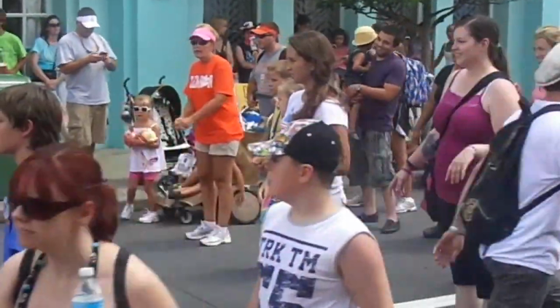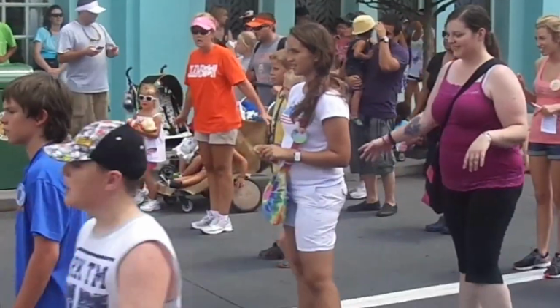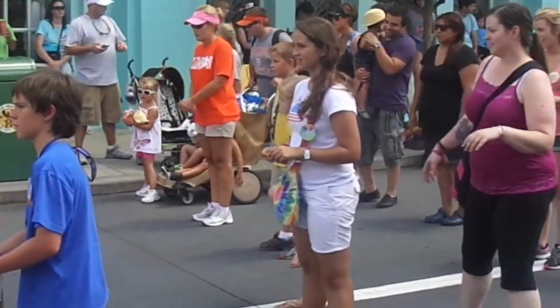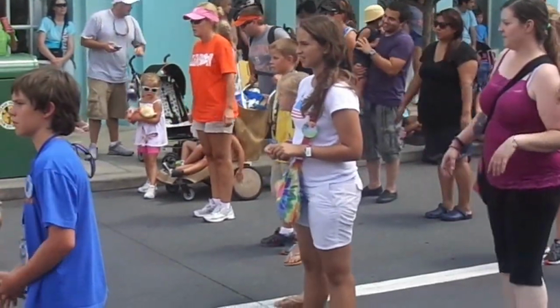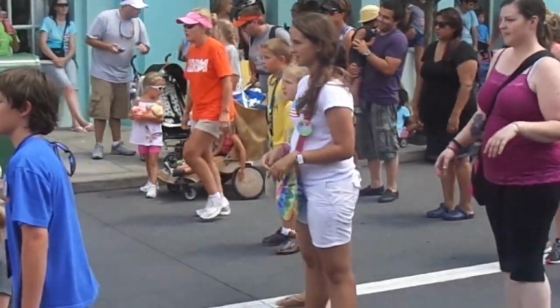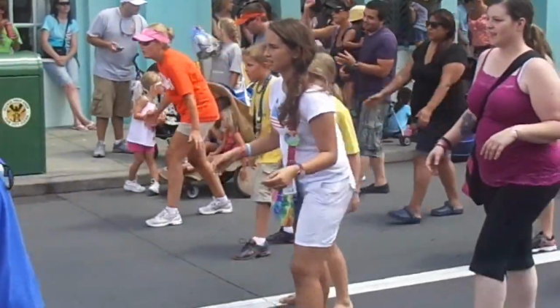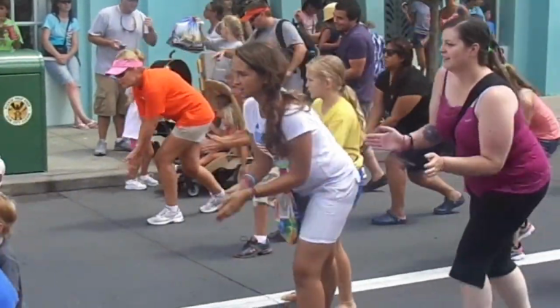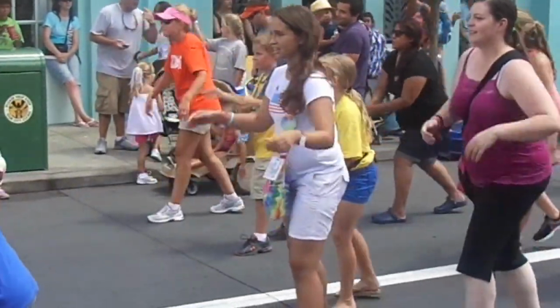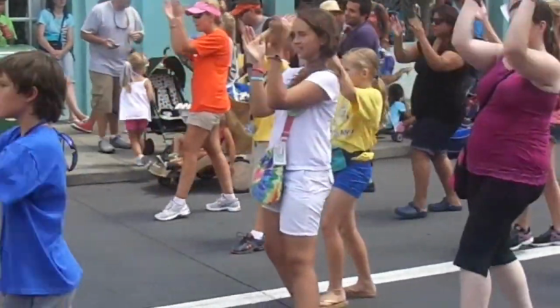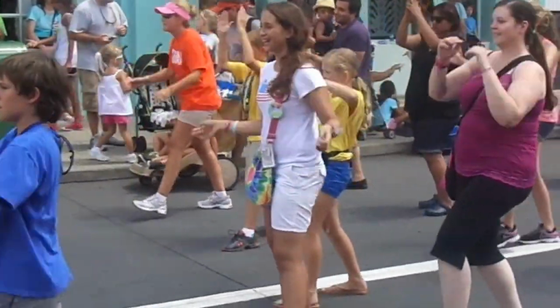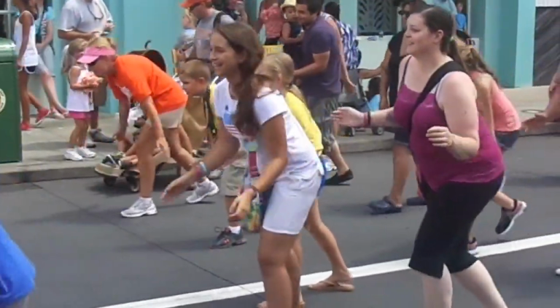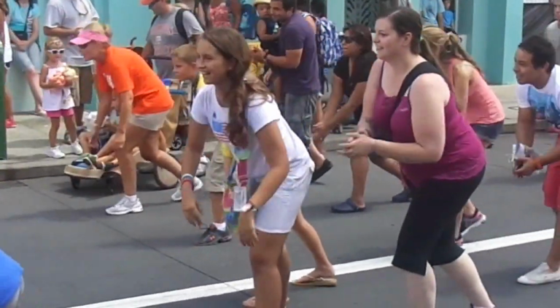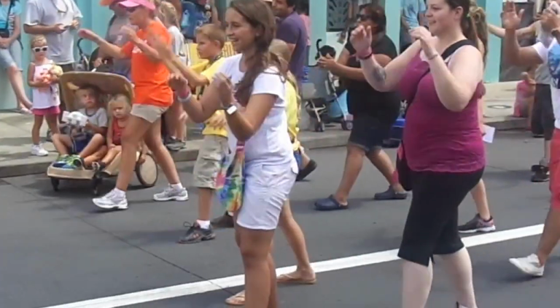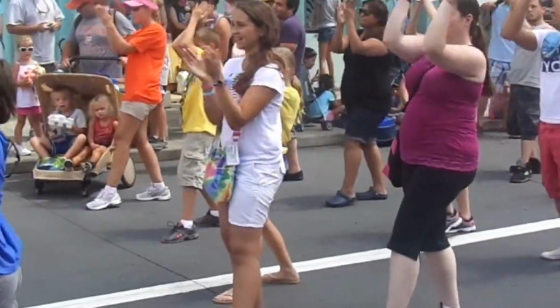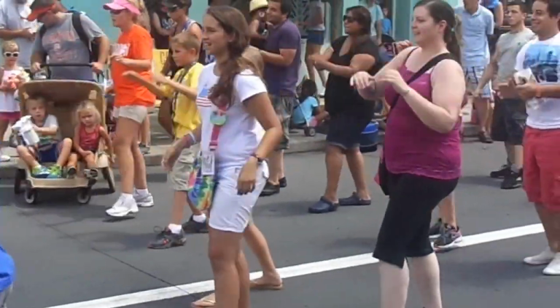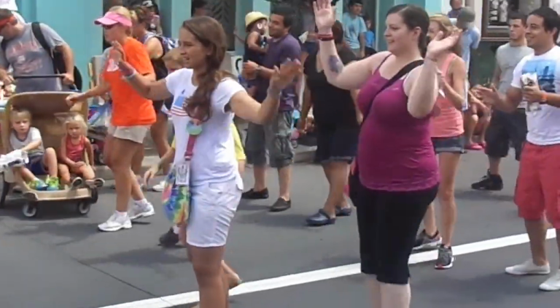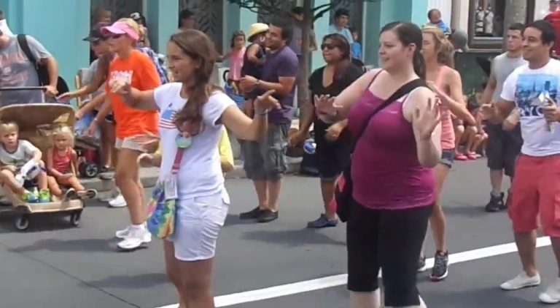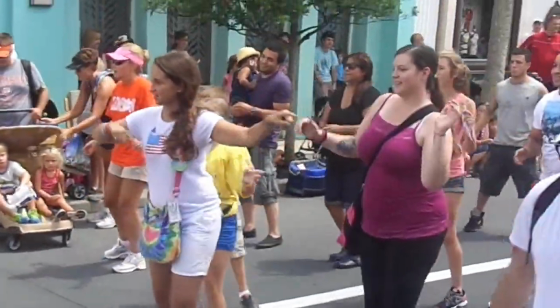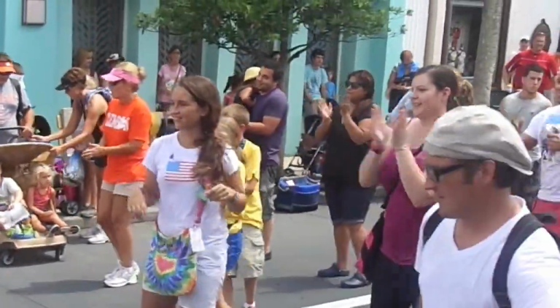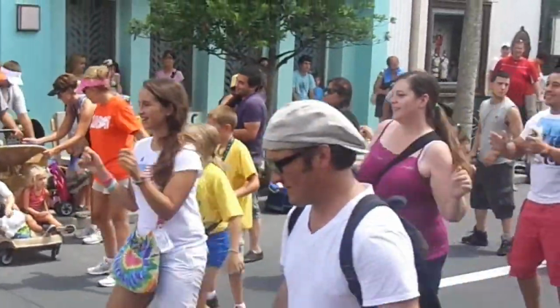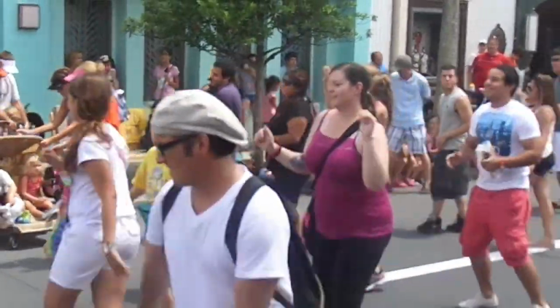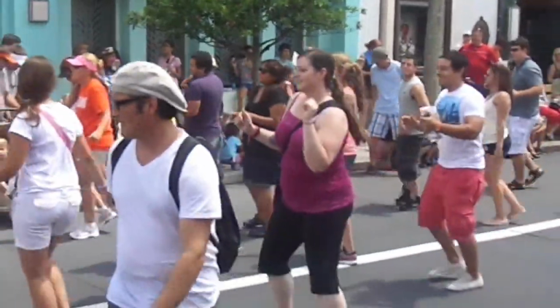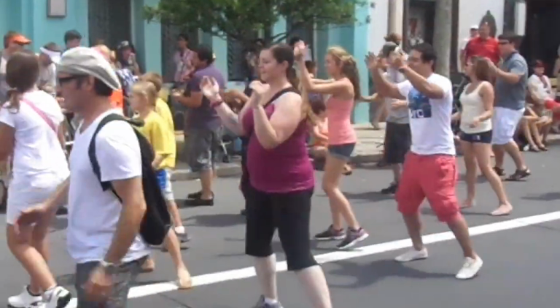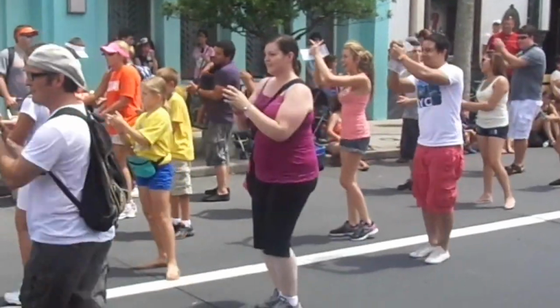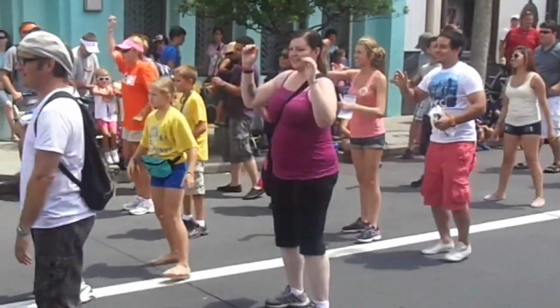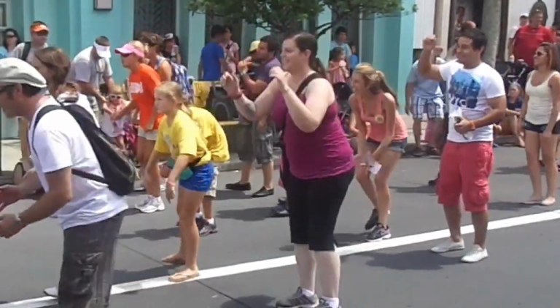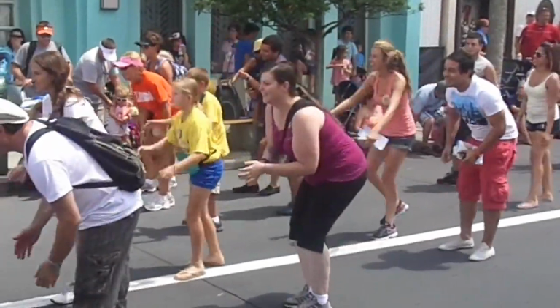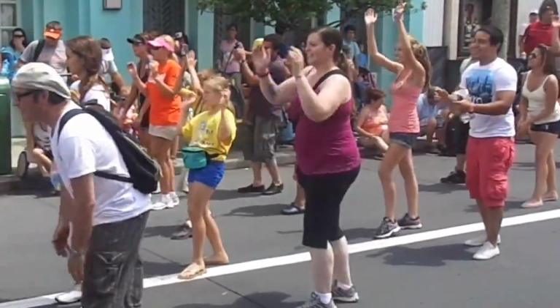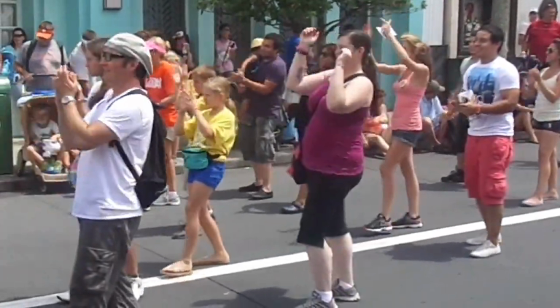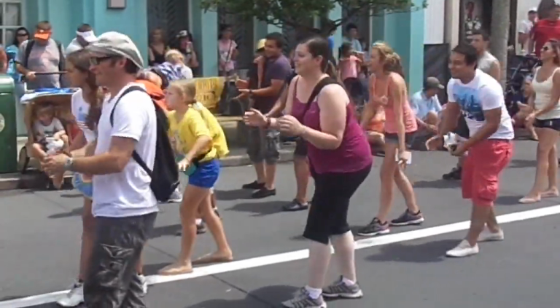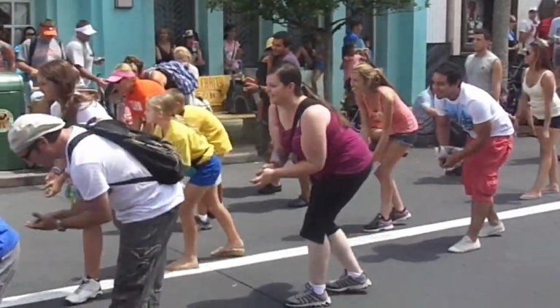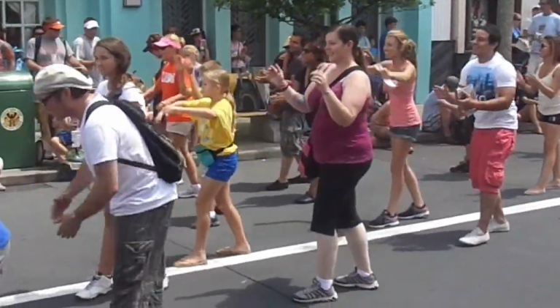Here we go. On my count. And five, six, seven, rock it down. Up. Down. Up. Down, up, to the left. Two, three, clap. To the right. Two, three, clap. And down. Up. Down. Up.